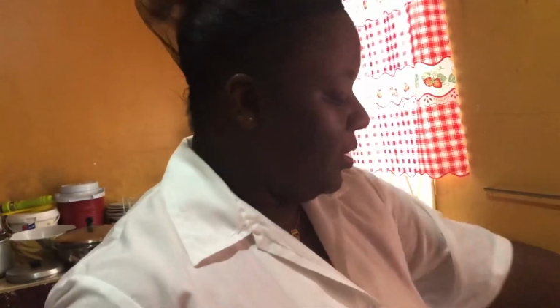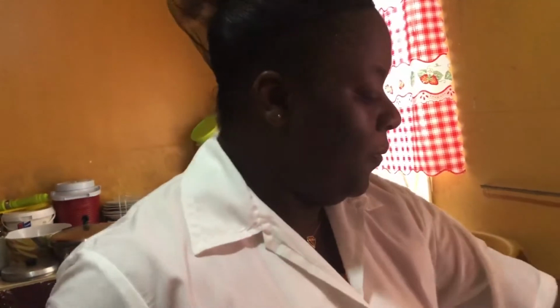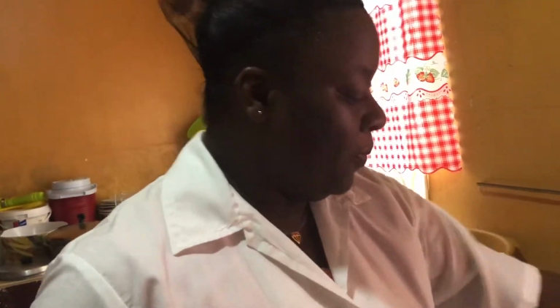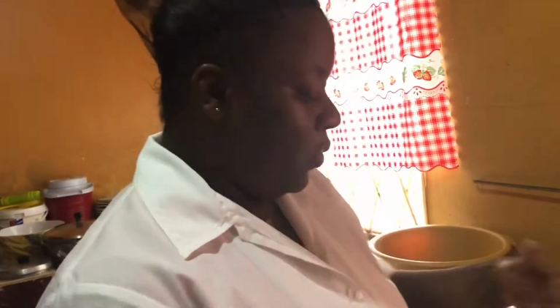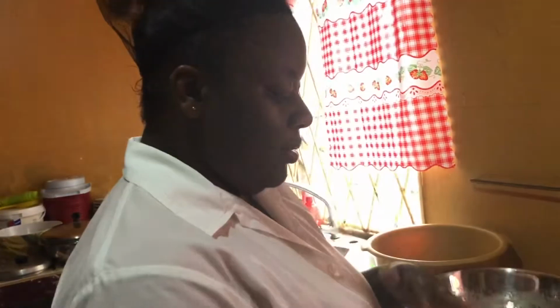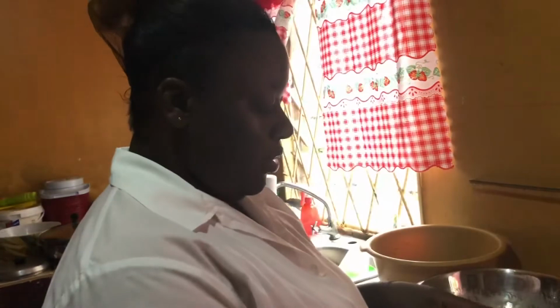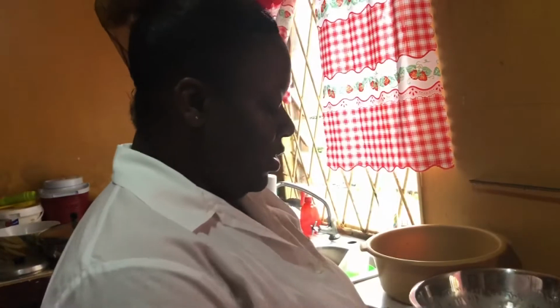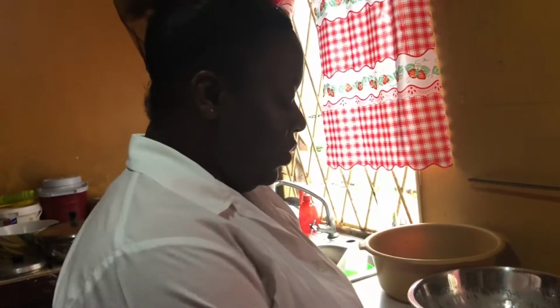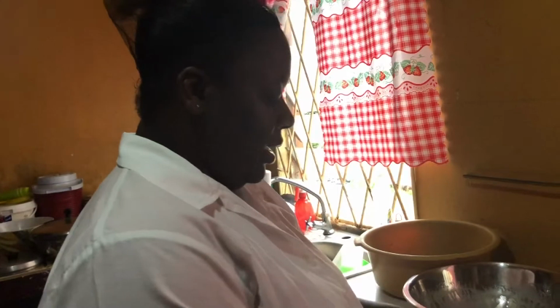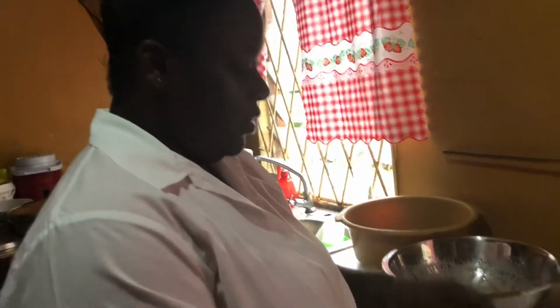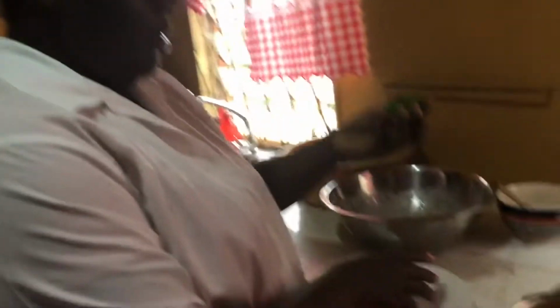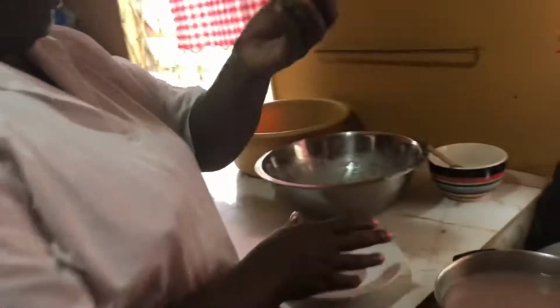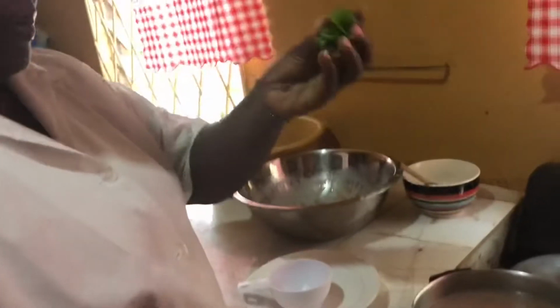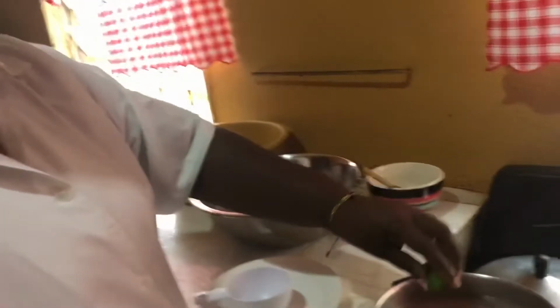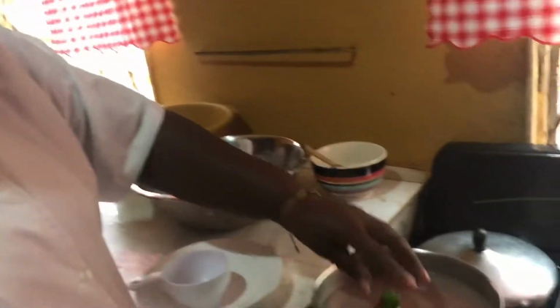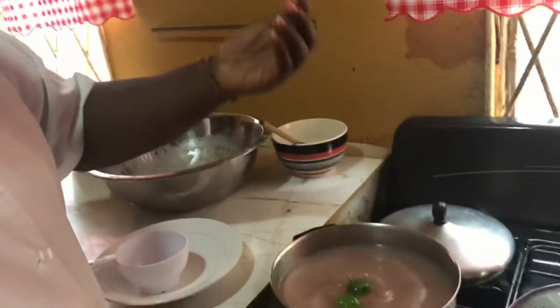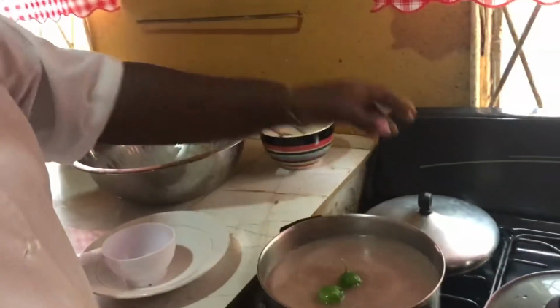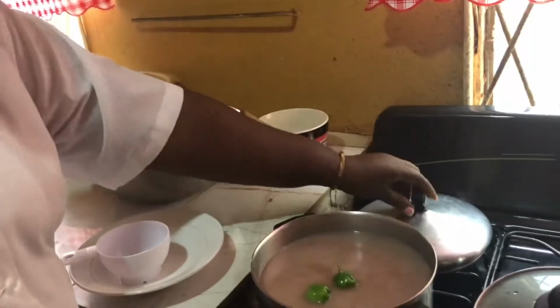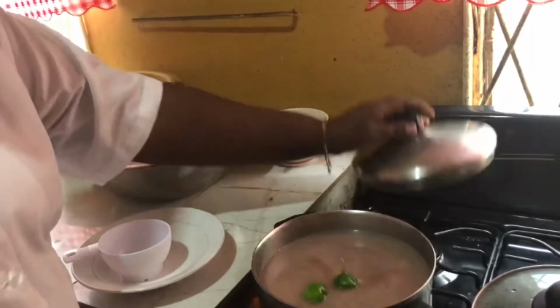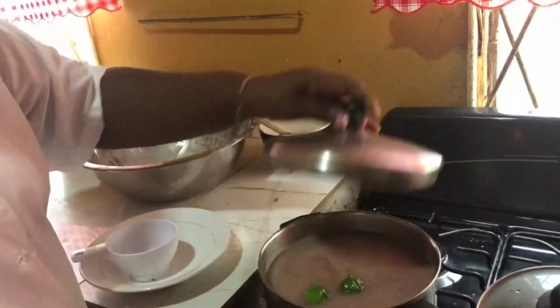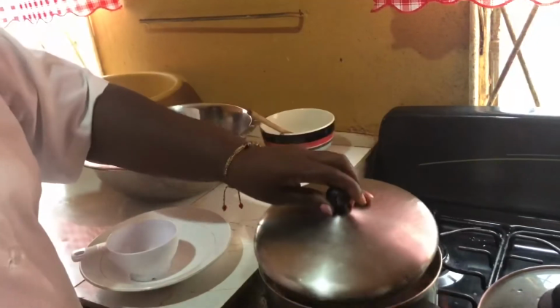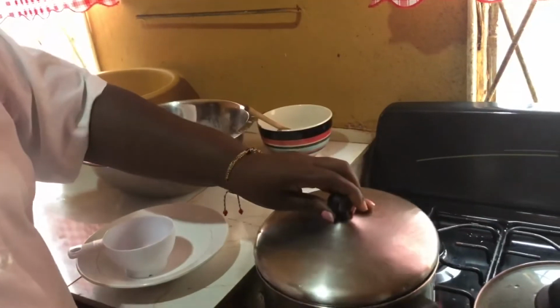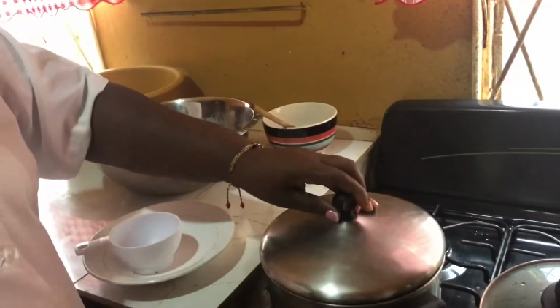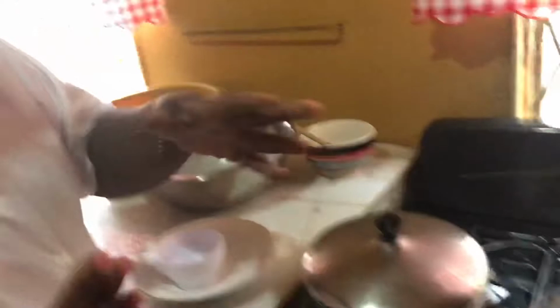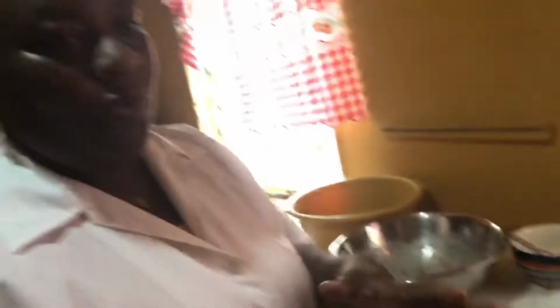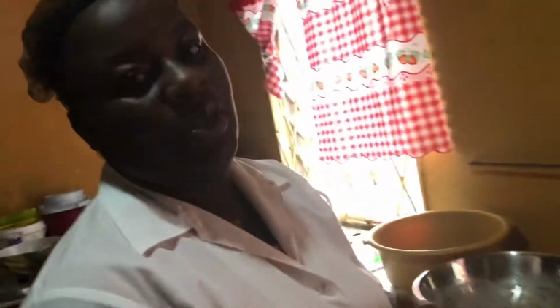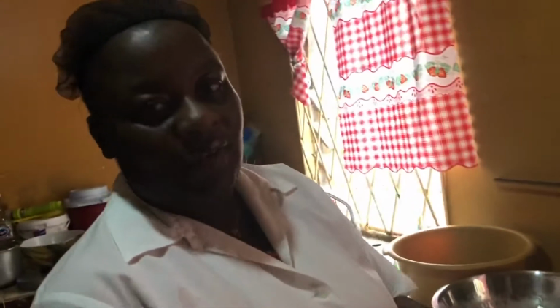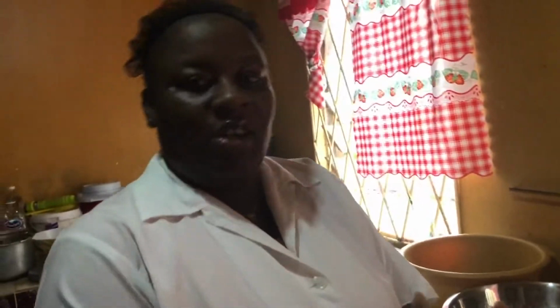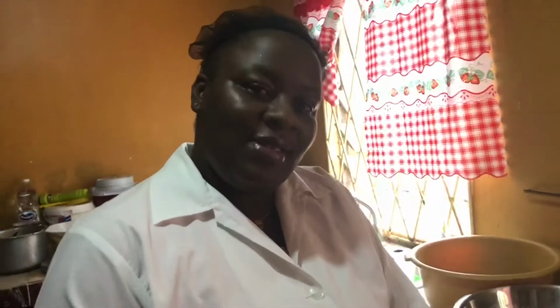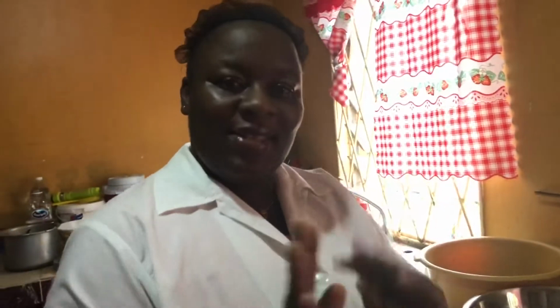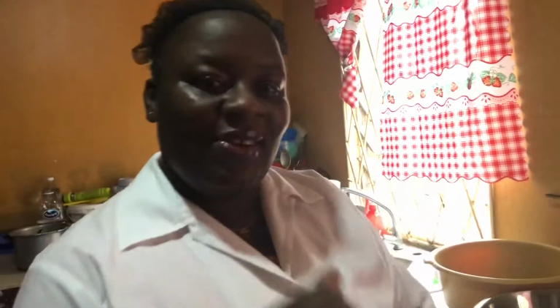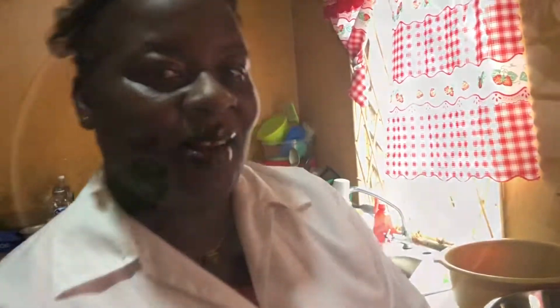So whilst everything is cooking nice, I'm just going to add two green peppers for flavor, and then as soon as it comes to a boil, we do the division. I'll see you in a little bit.